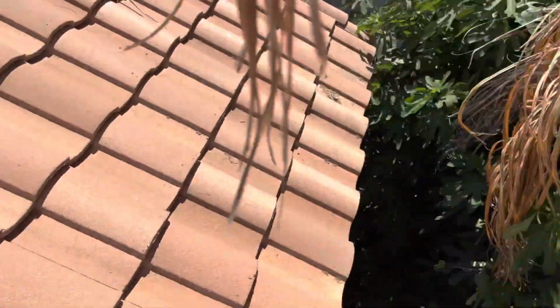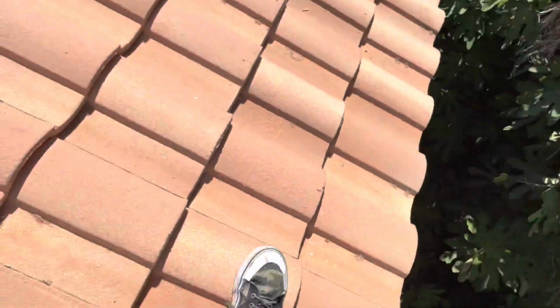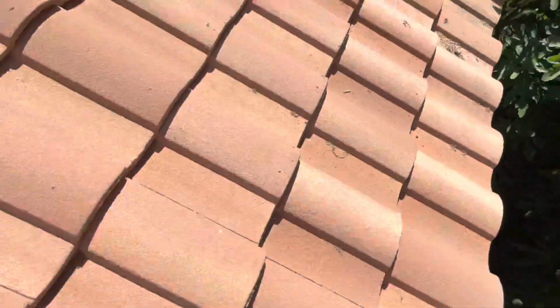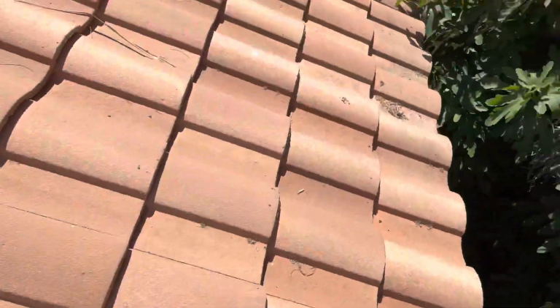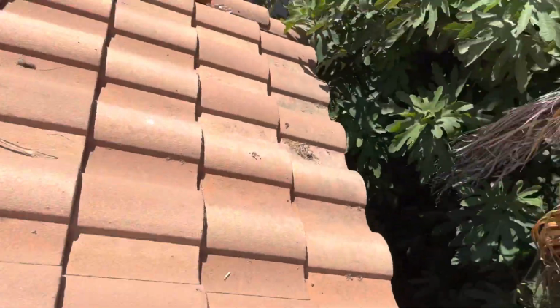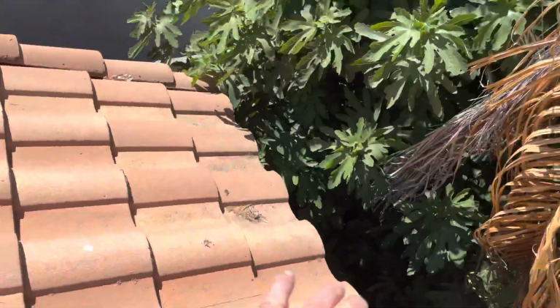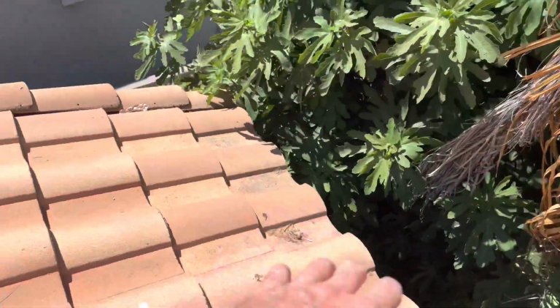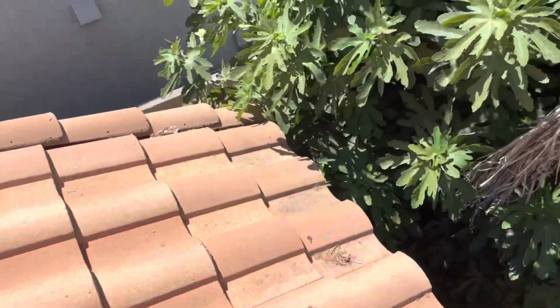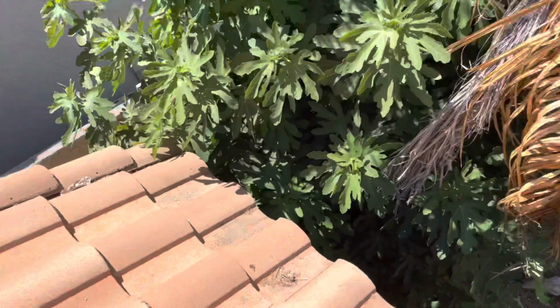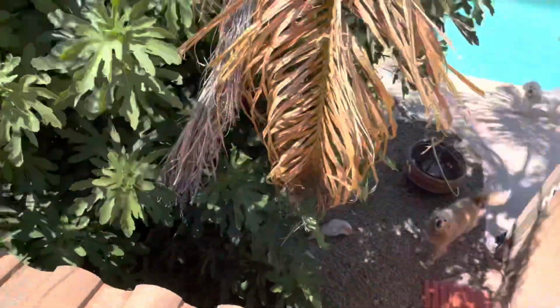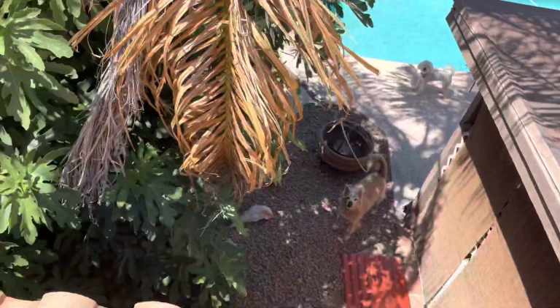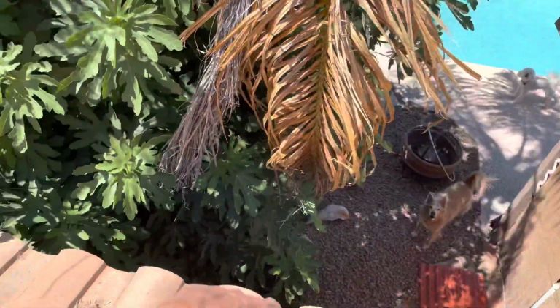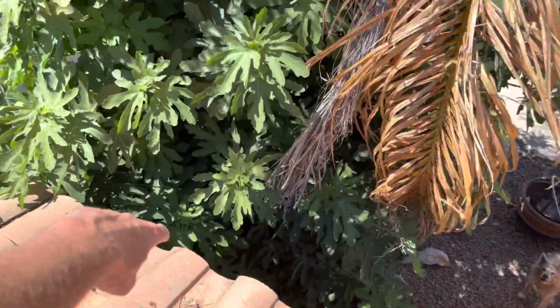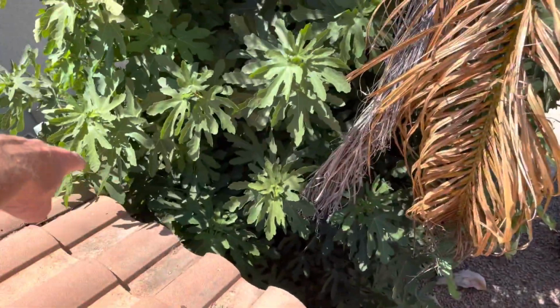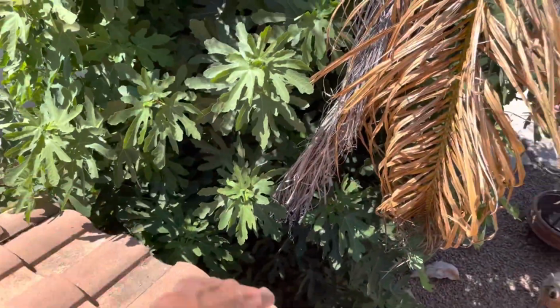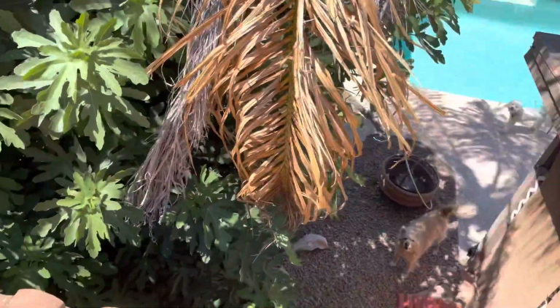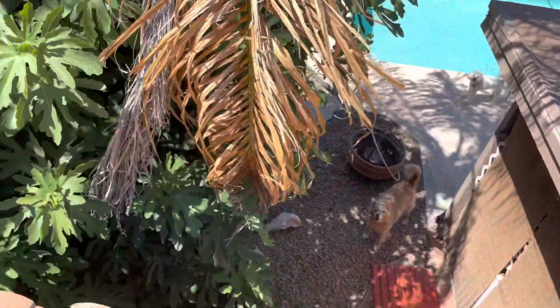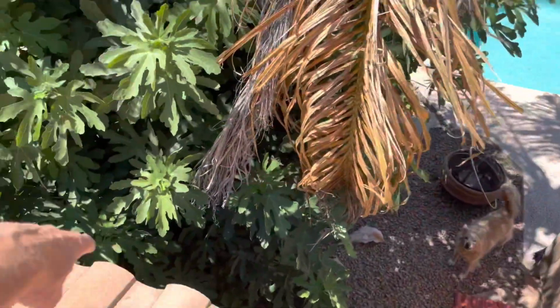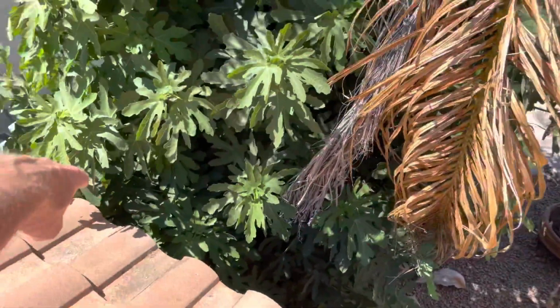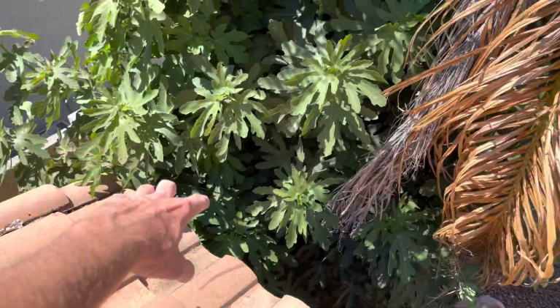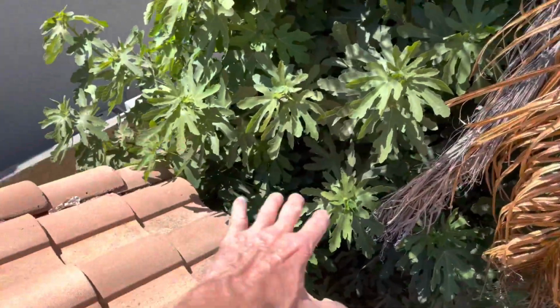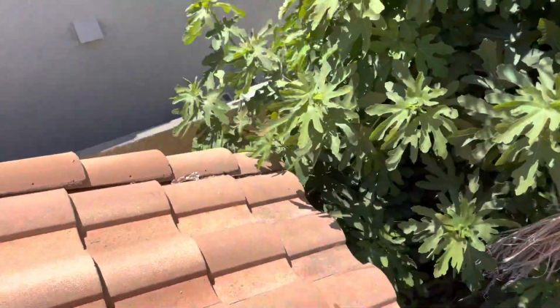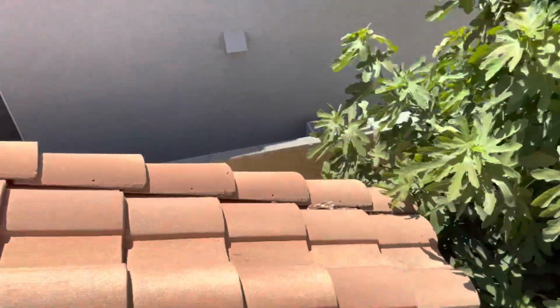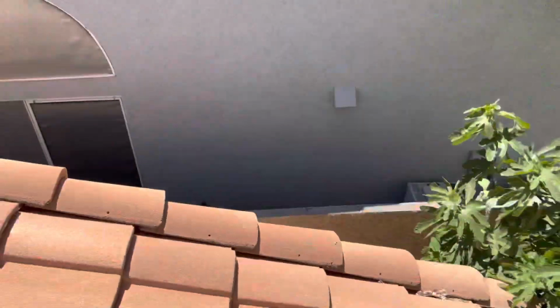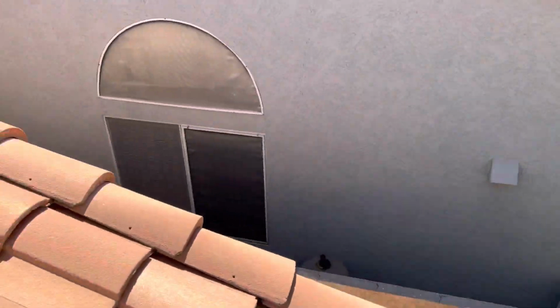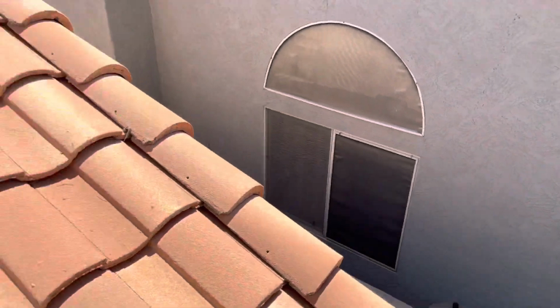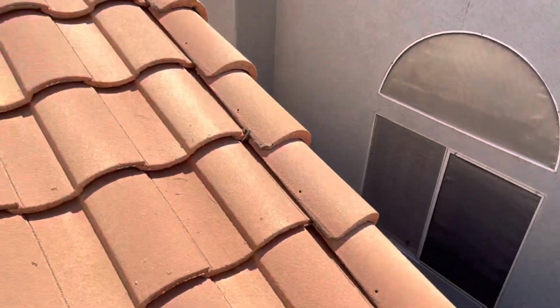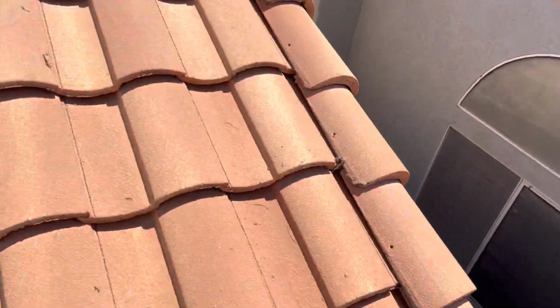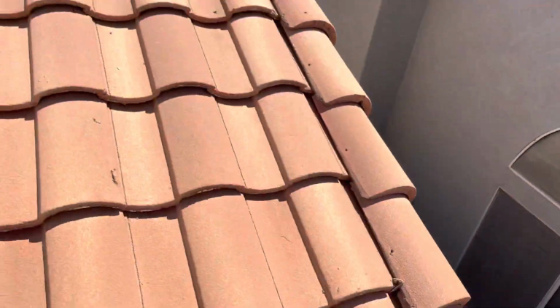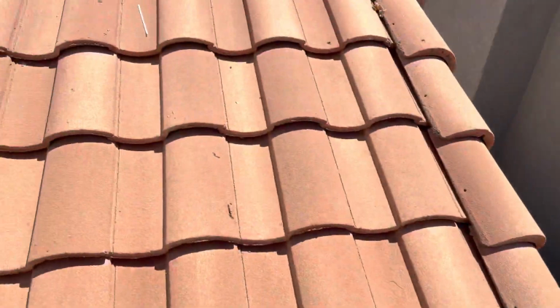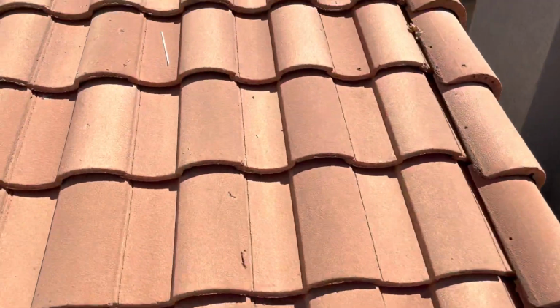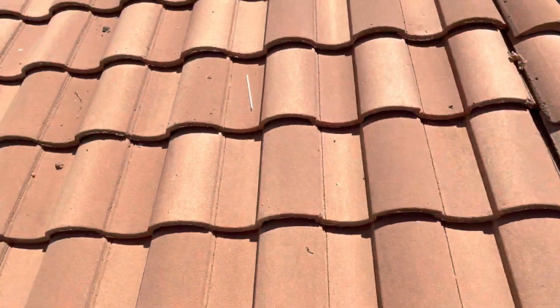We would also add bird block on the whole house. That goes along these edges here, and it's a metal that basically helps keep birds from coming in.